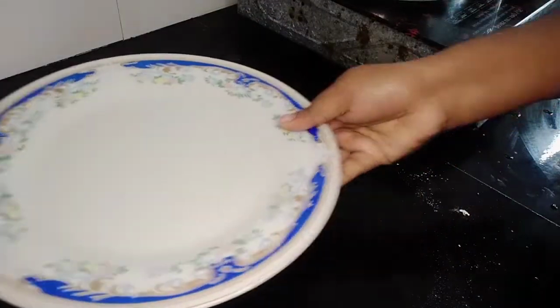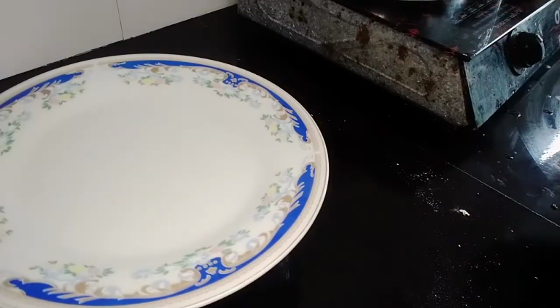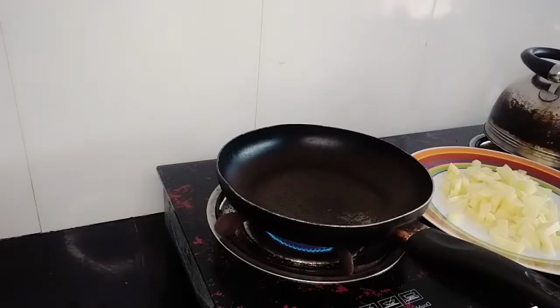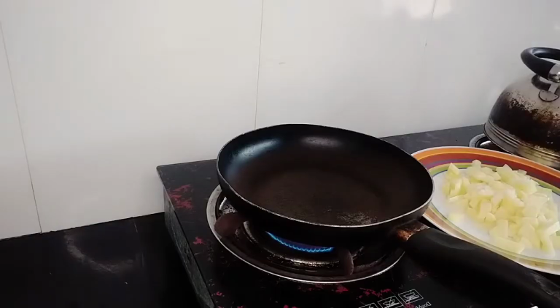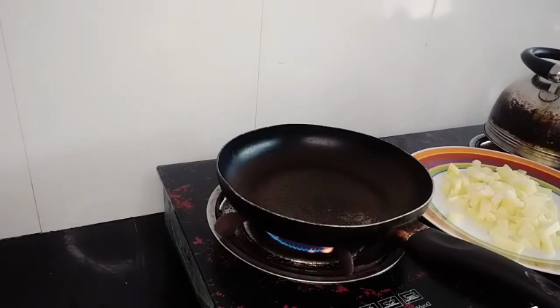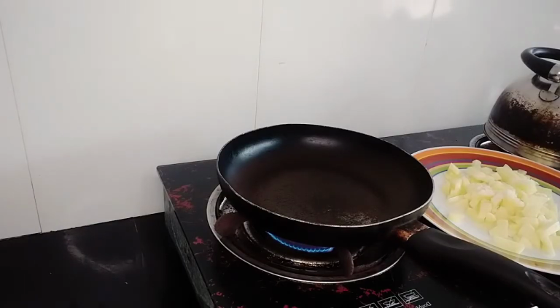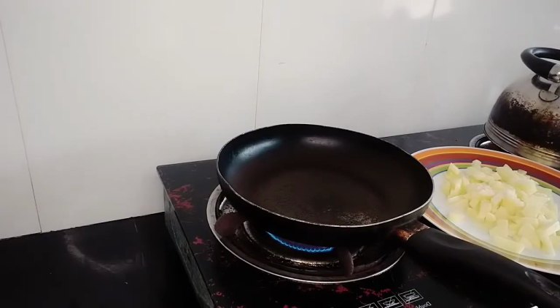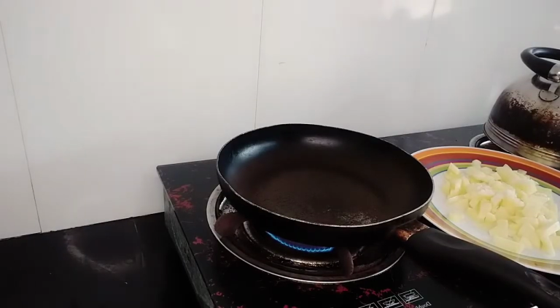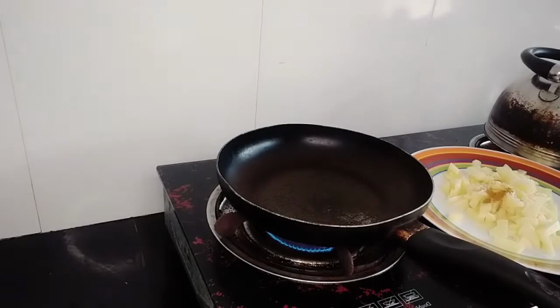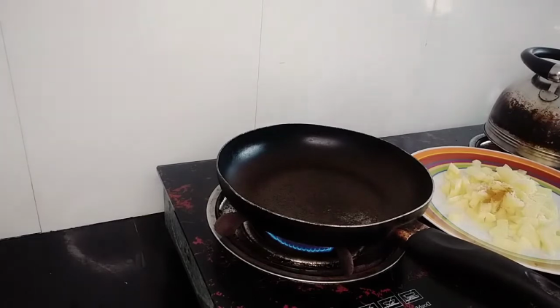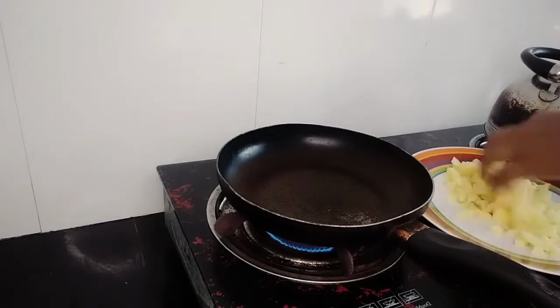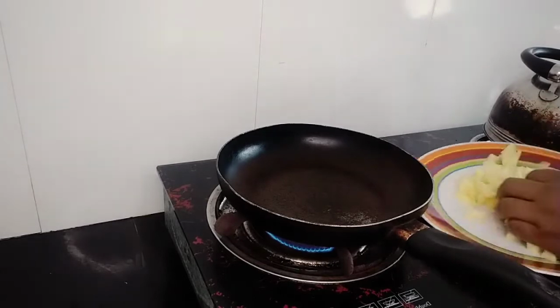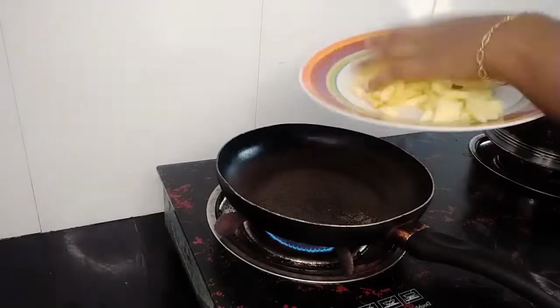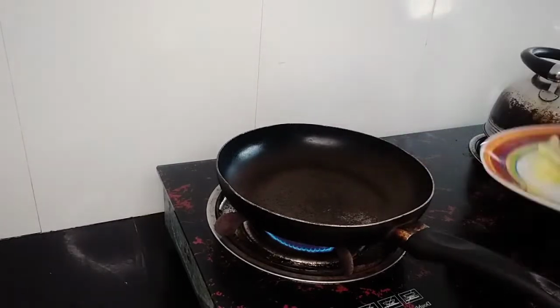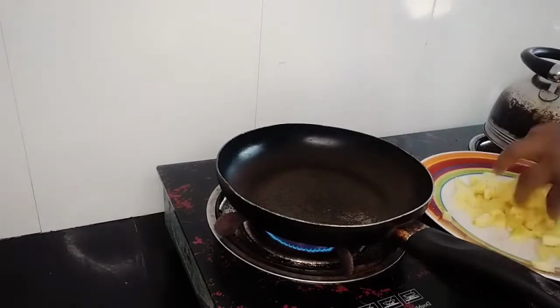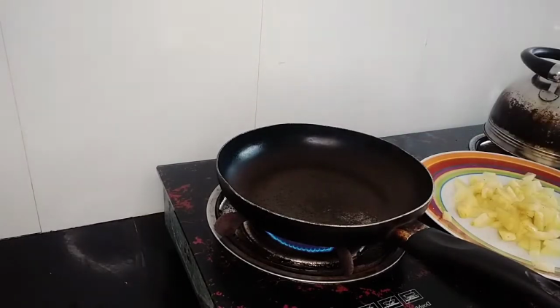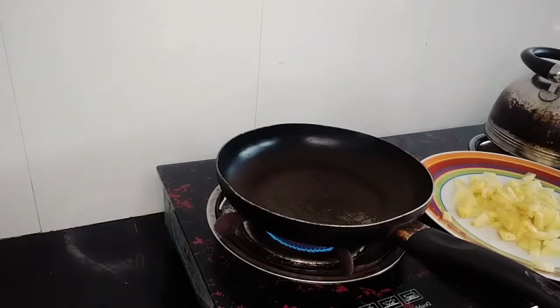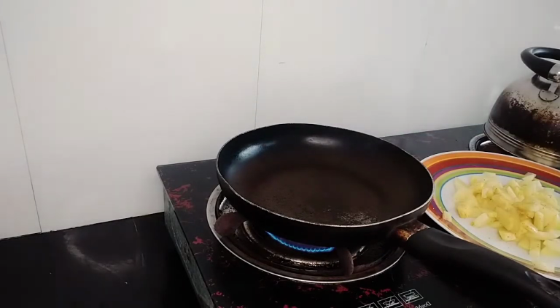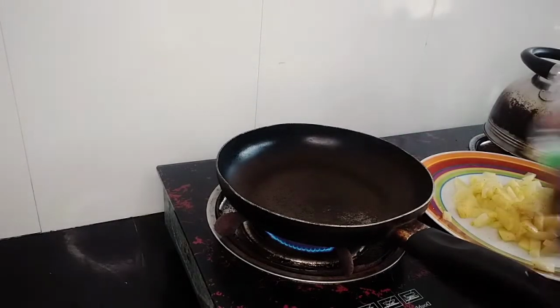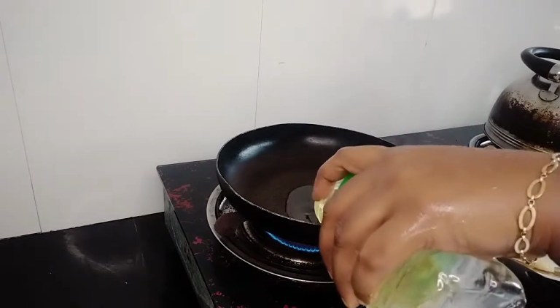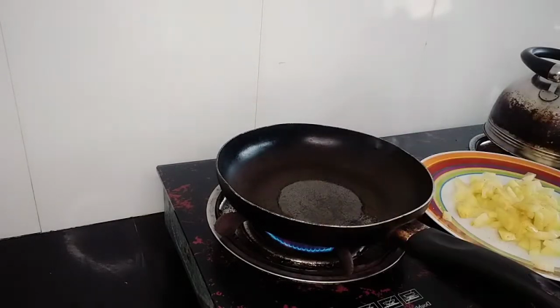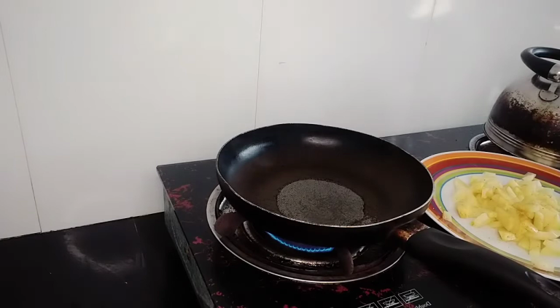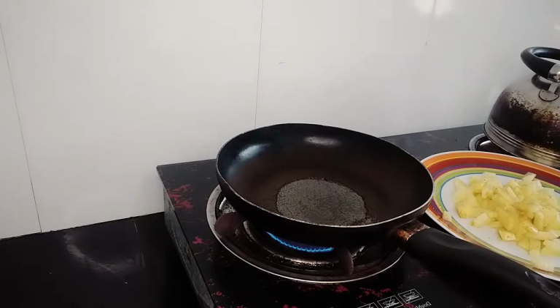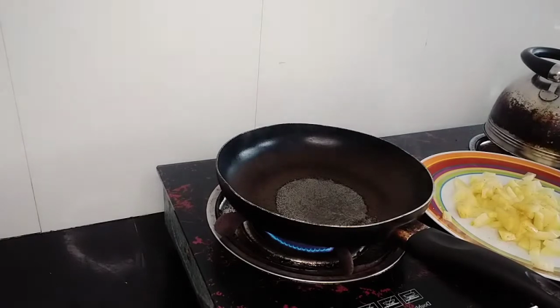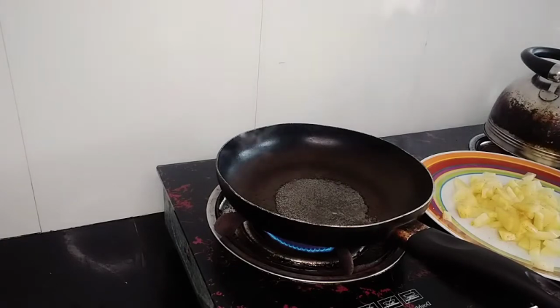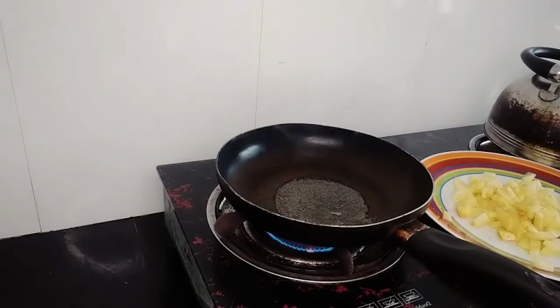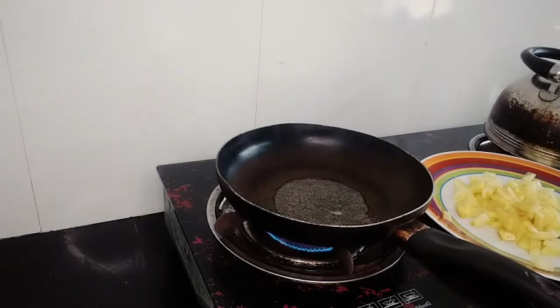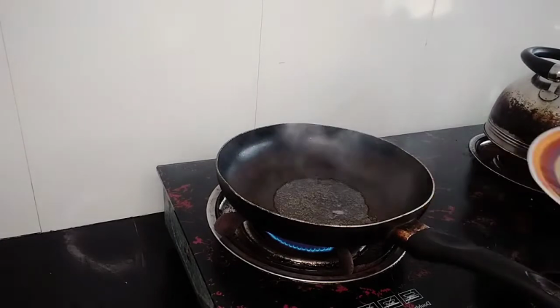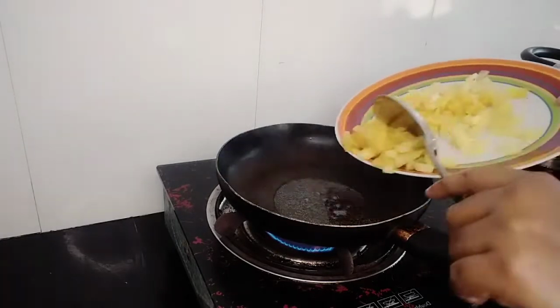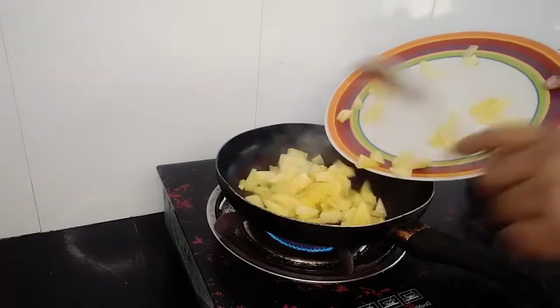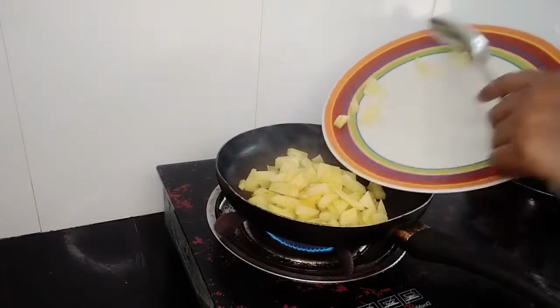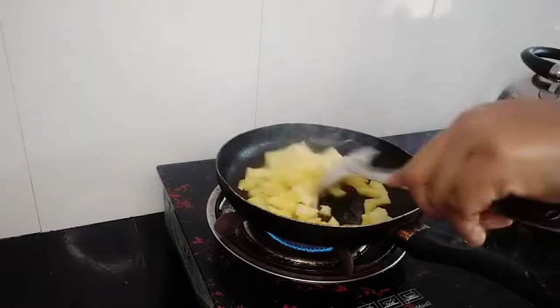Then we will remove the body from the body.